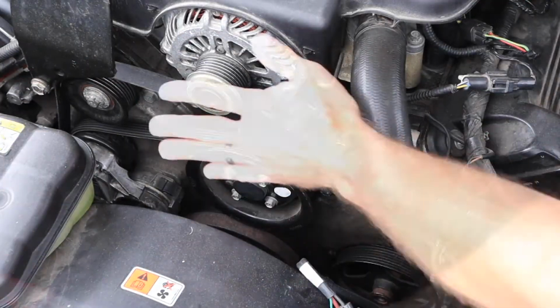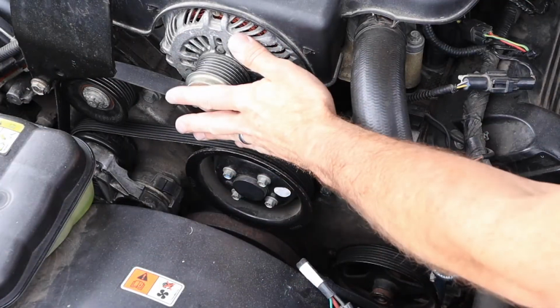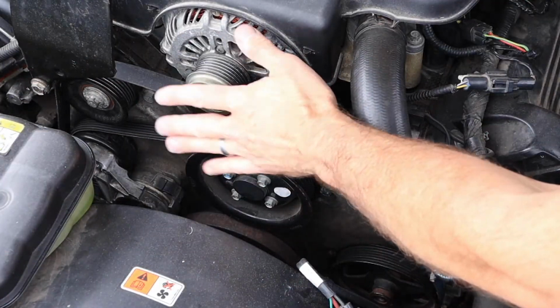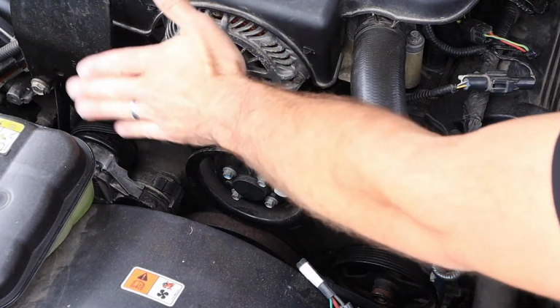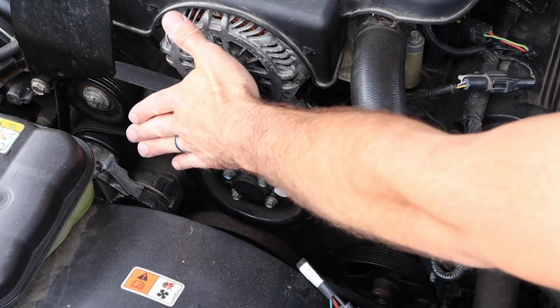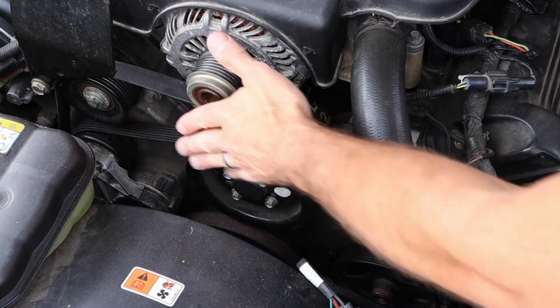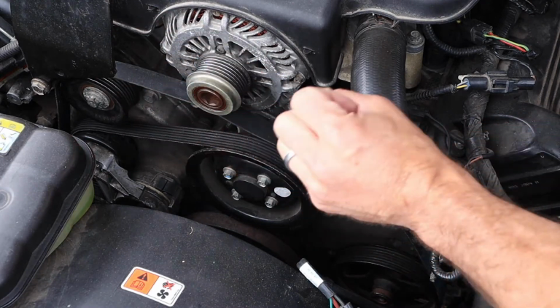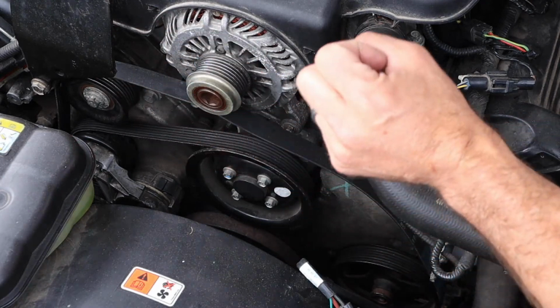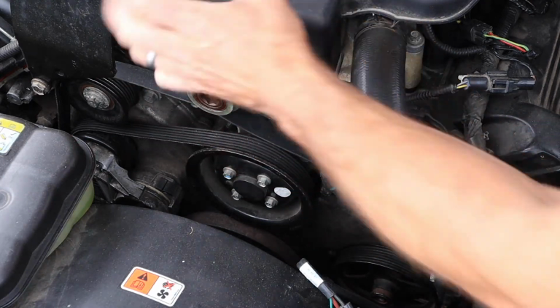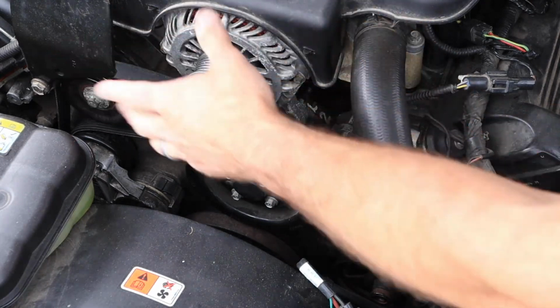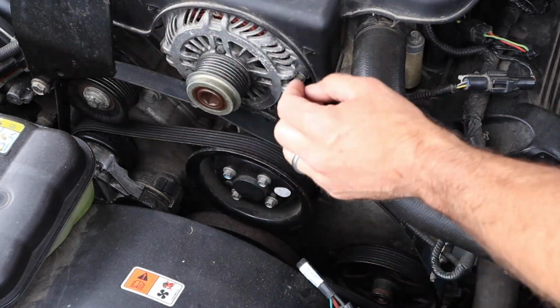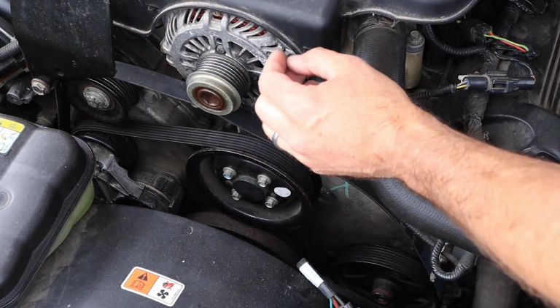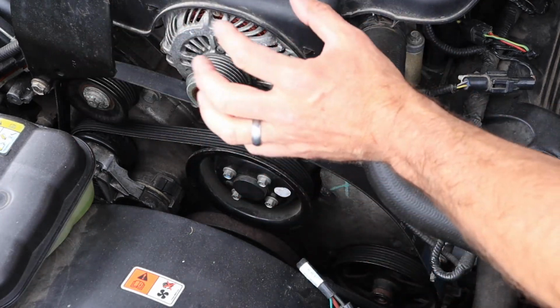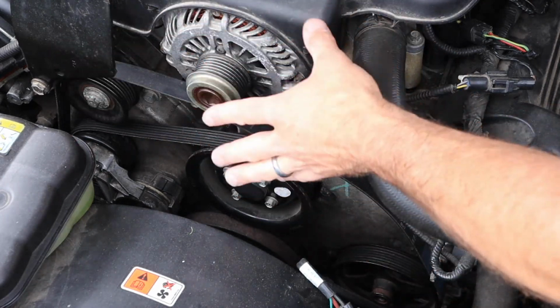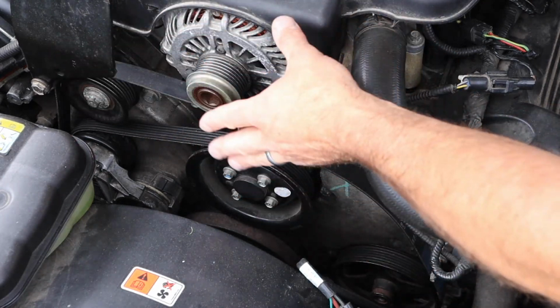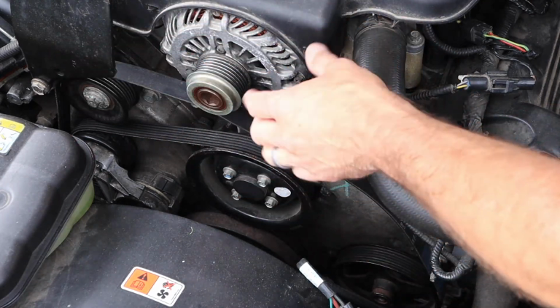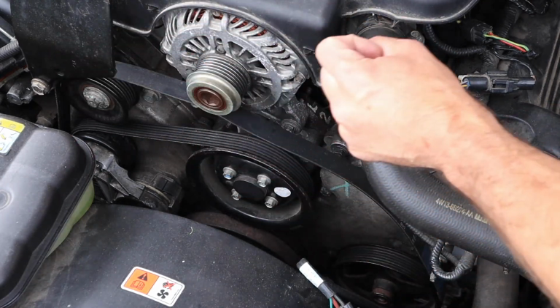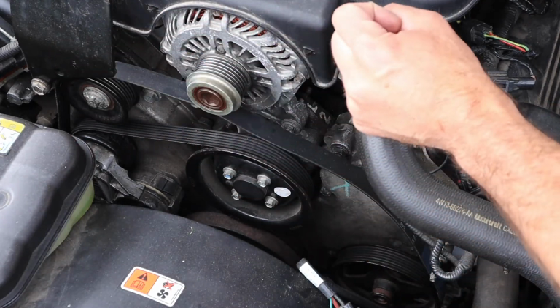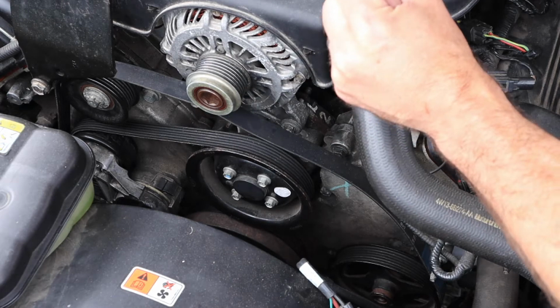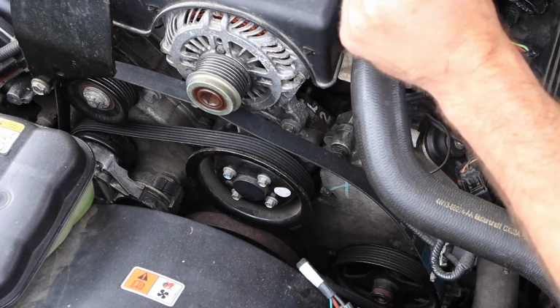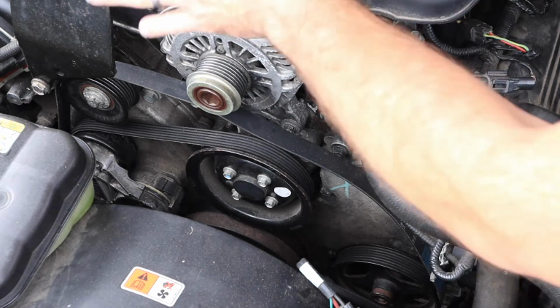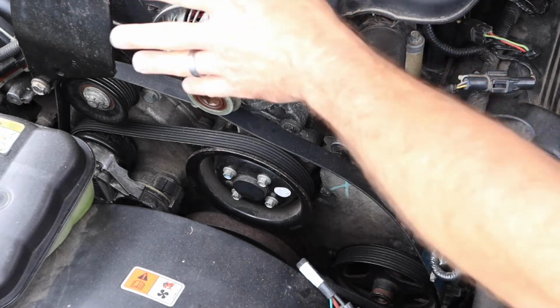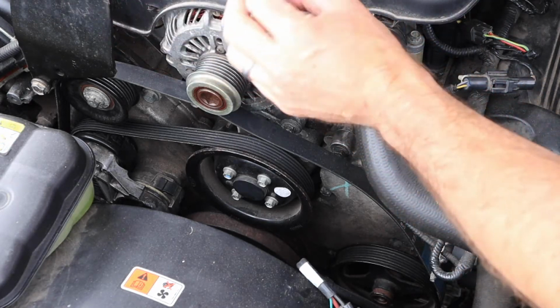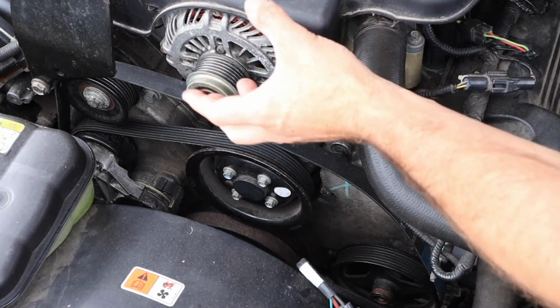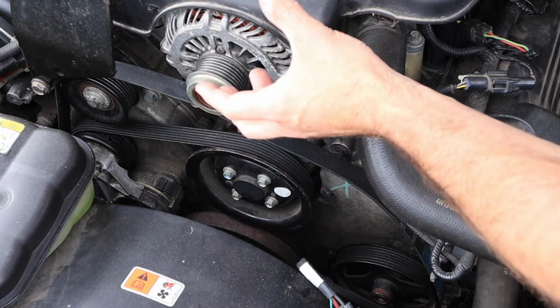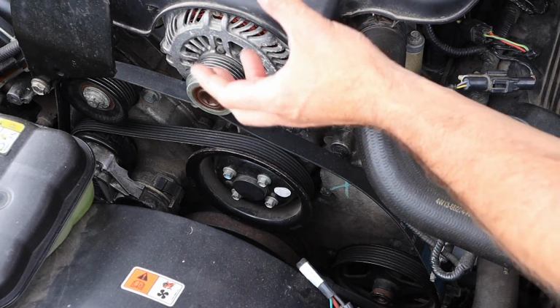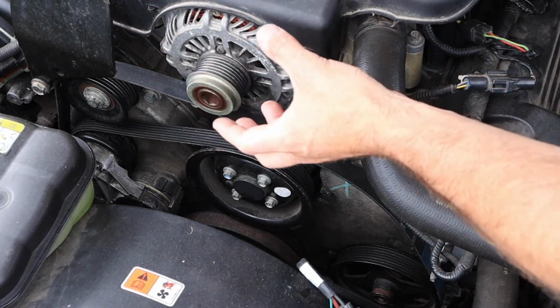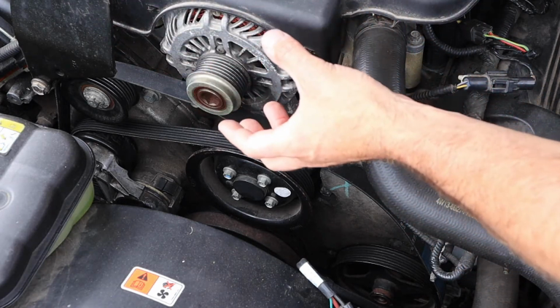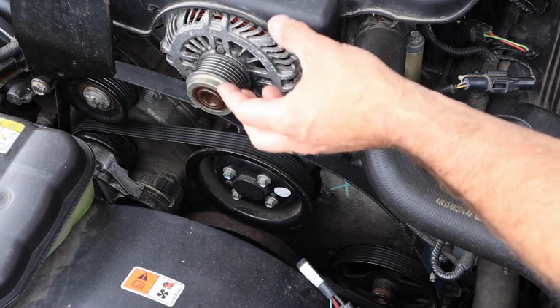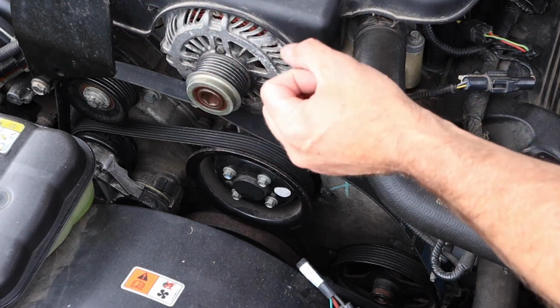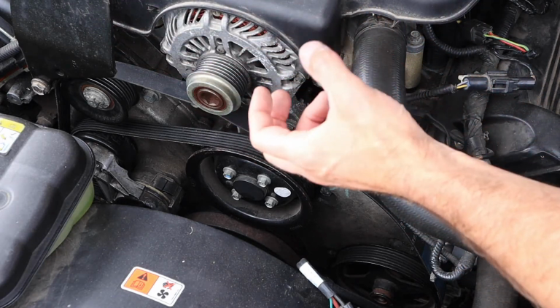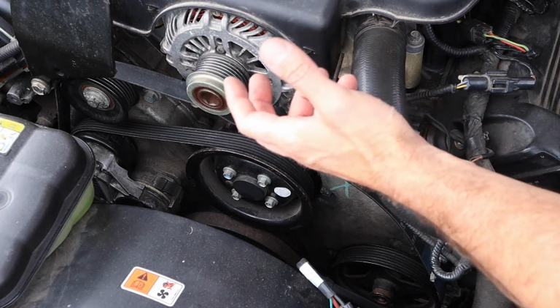It's important that I relax the tensioner slowly and that I do not let it snap back. Tensioners are often made of cast aluminum, and if I allow that to snap back, the steel spring in them is strong enough that it could break the tensioner itself.